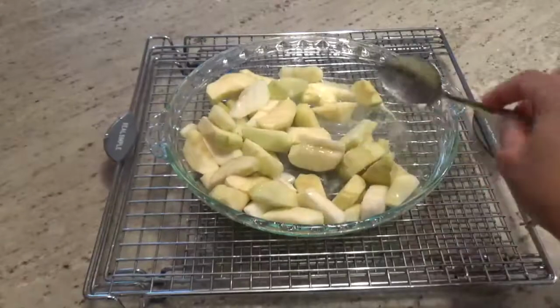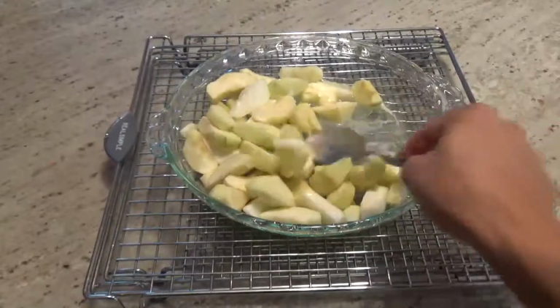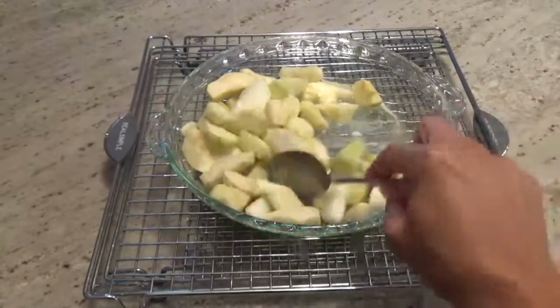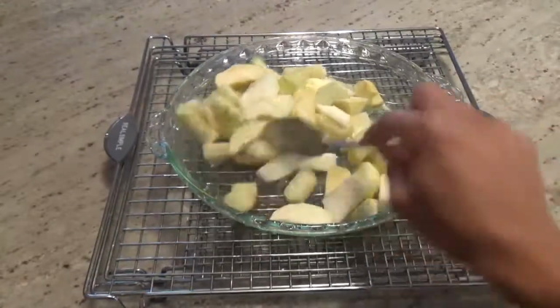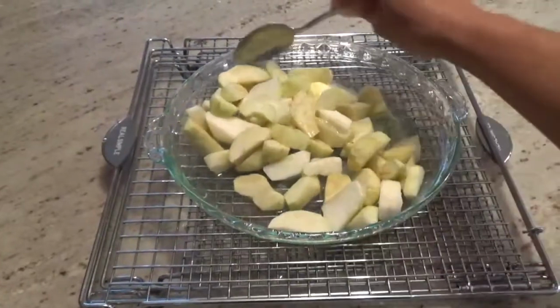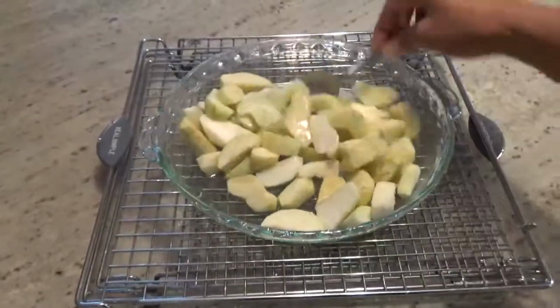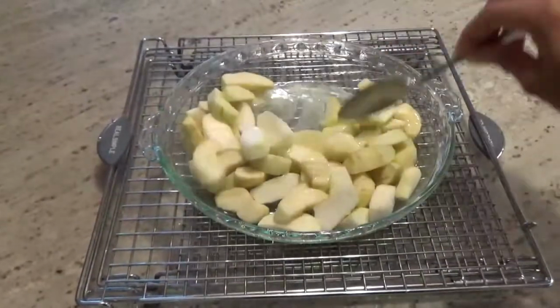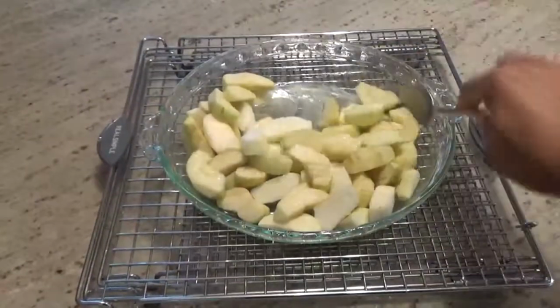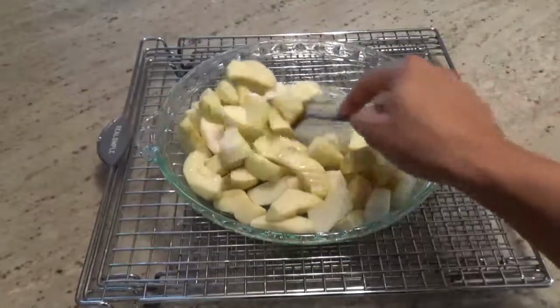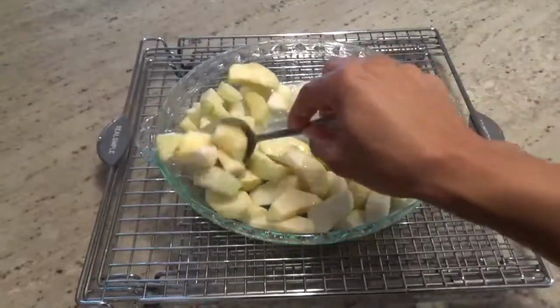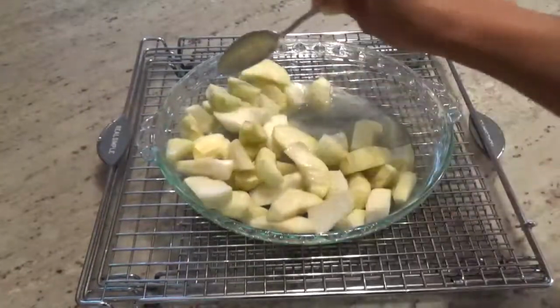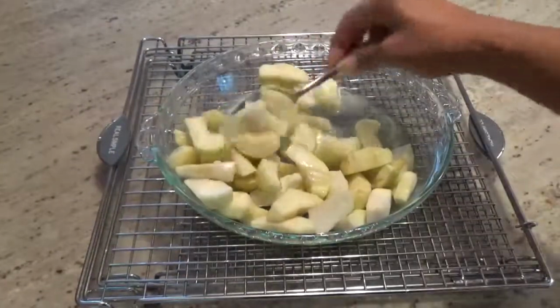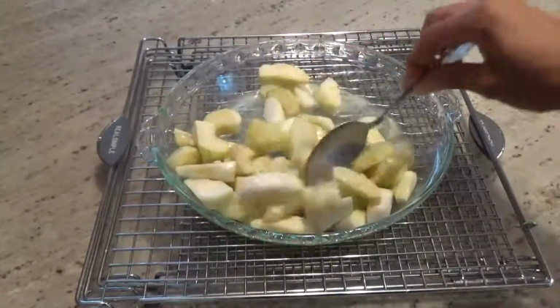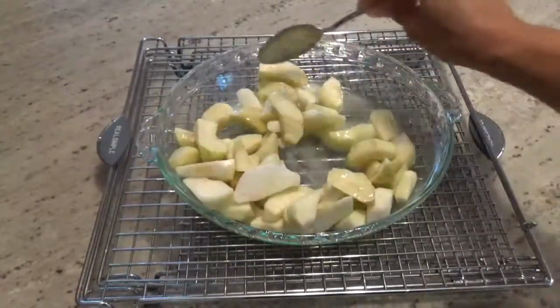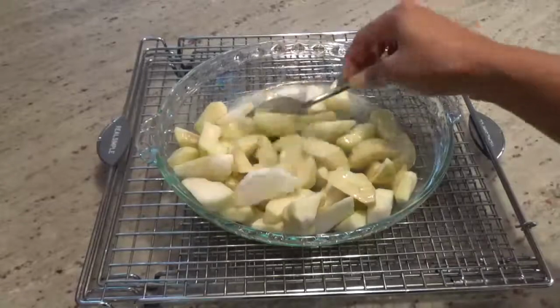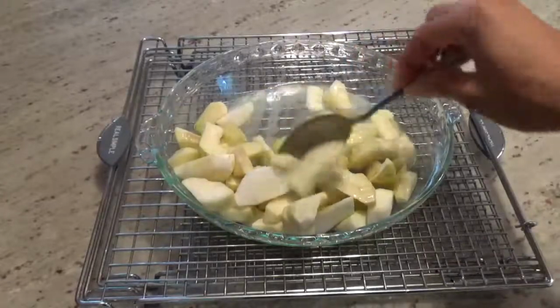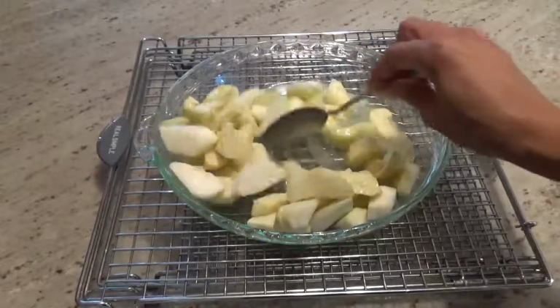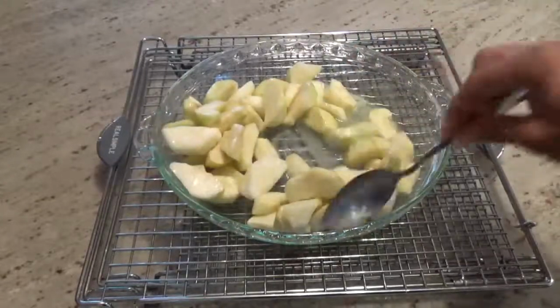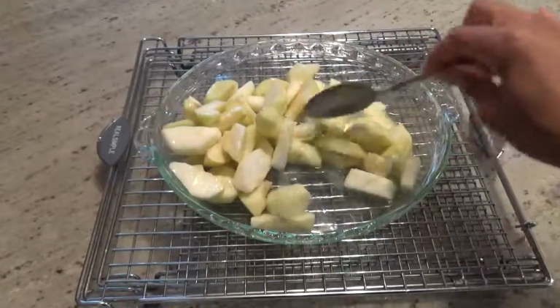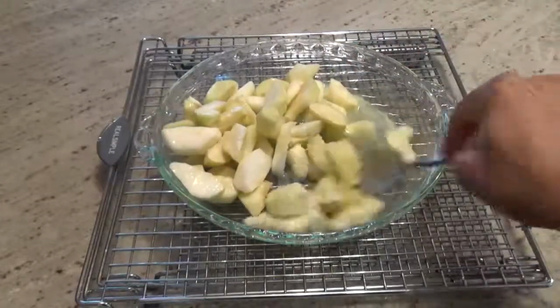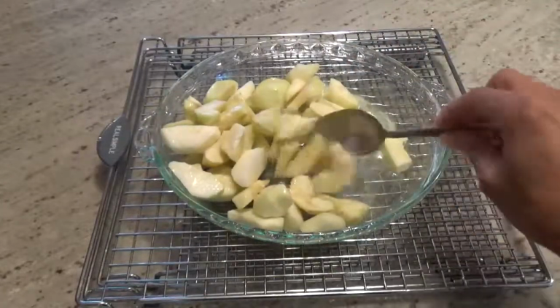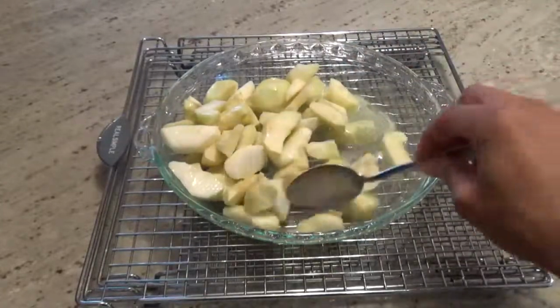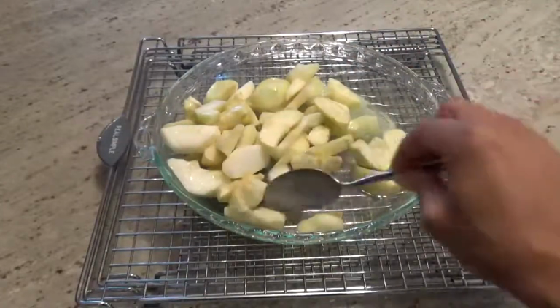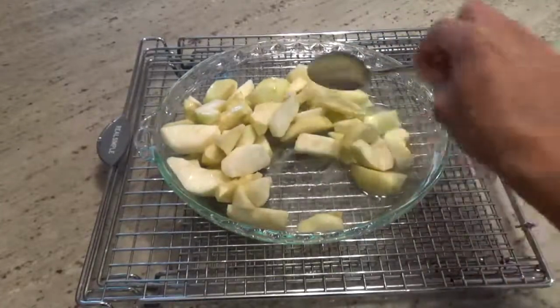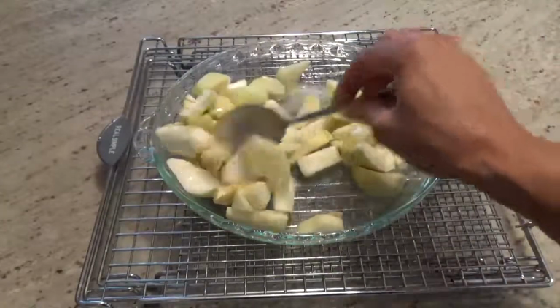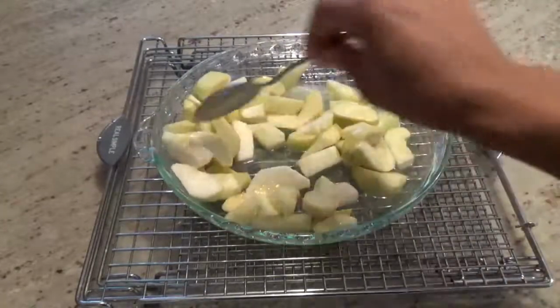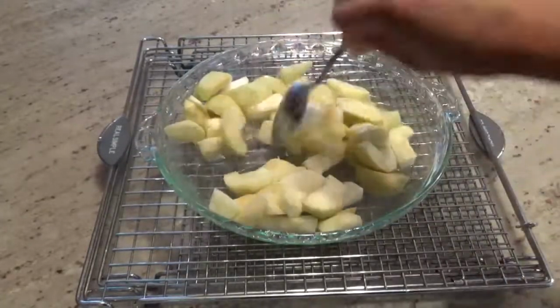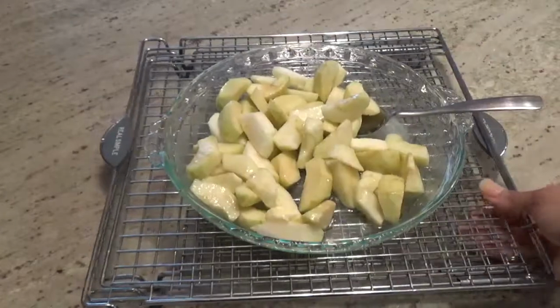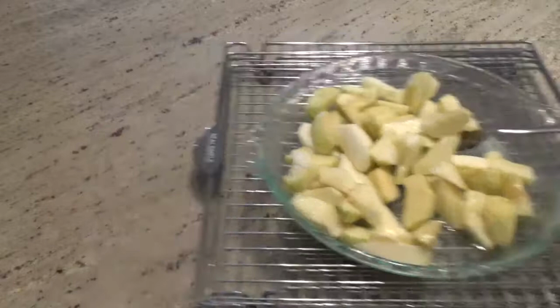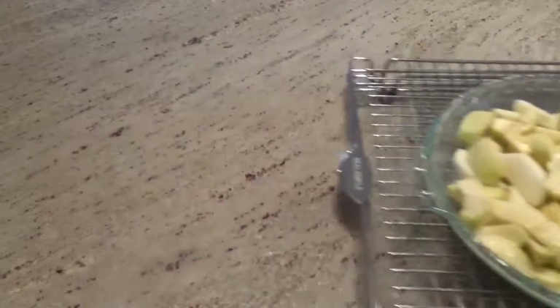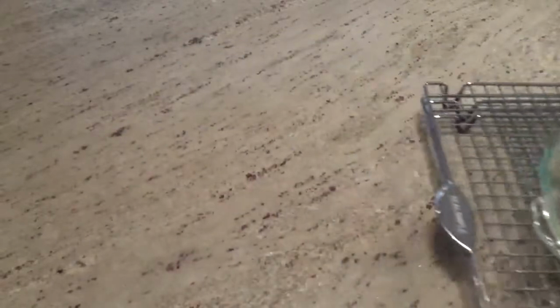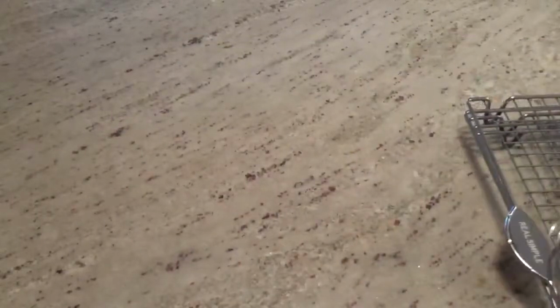Once done, spread the apples around so that the butter evenly coats all the pieces. And set that aside.